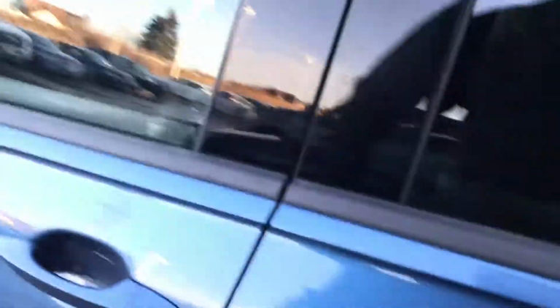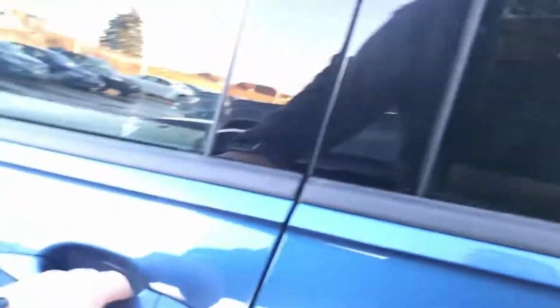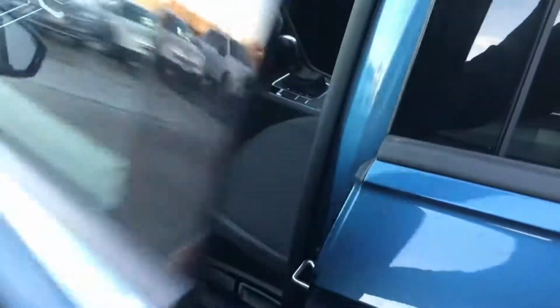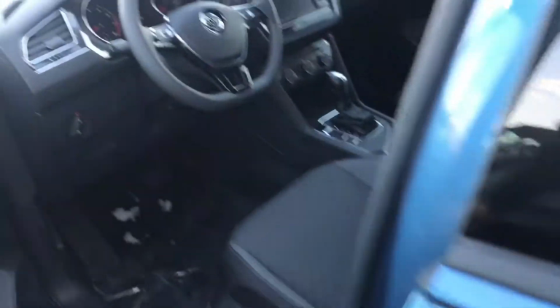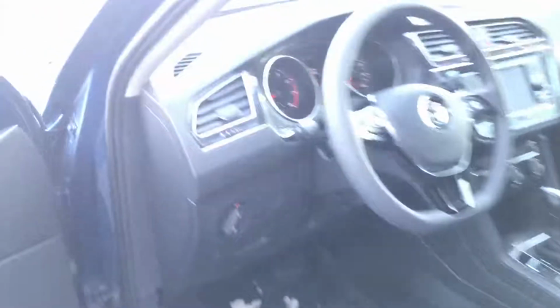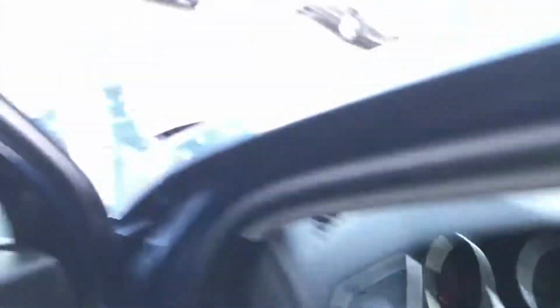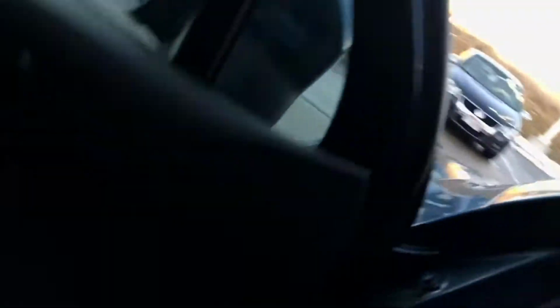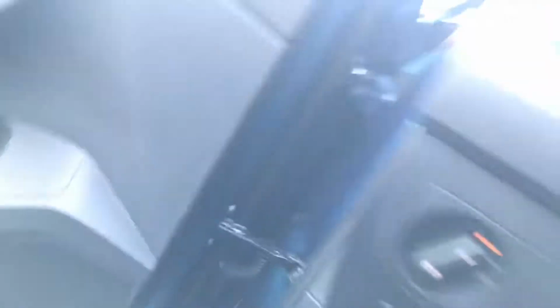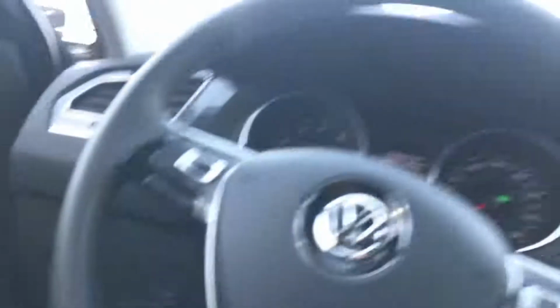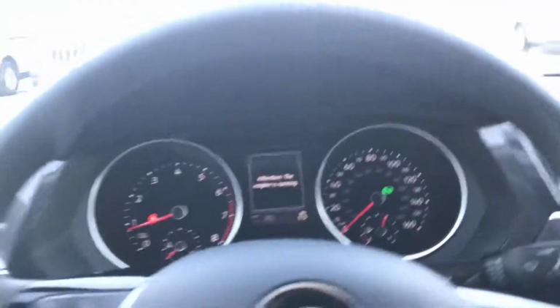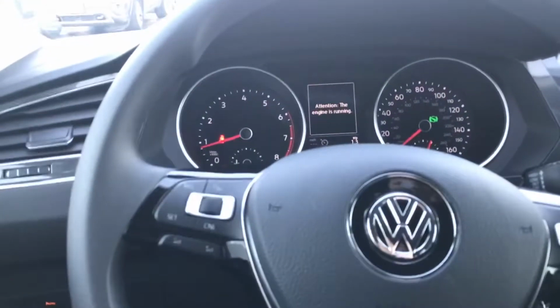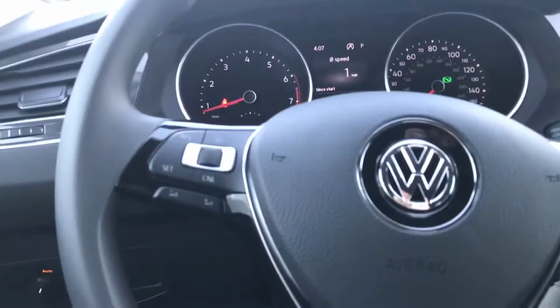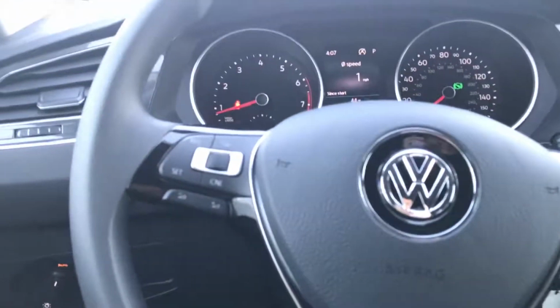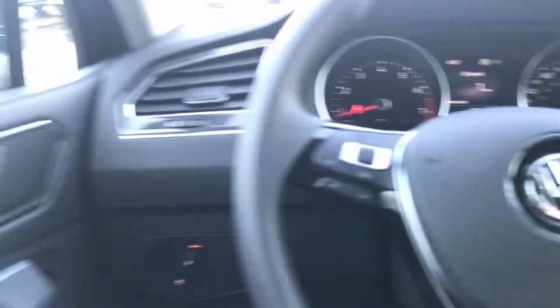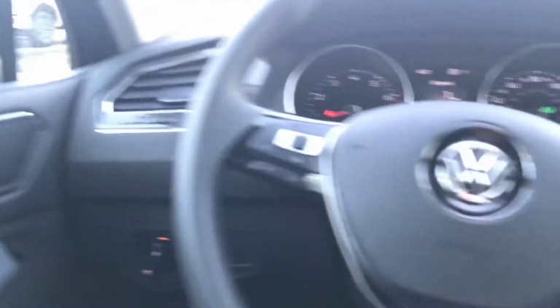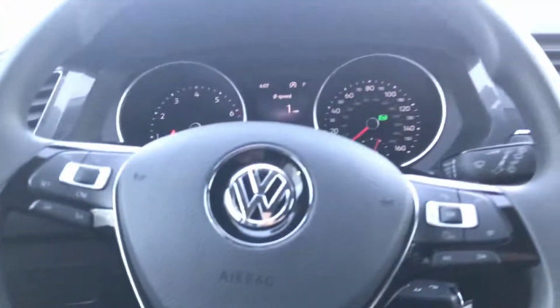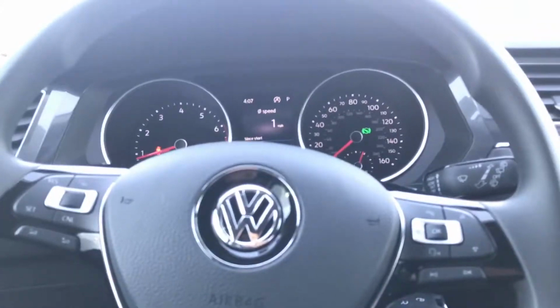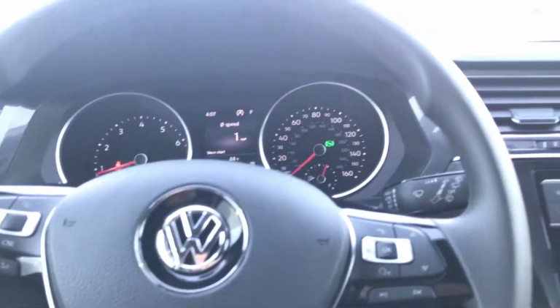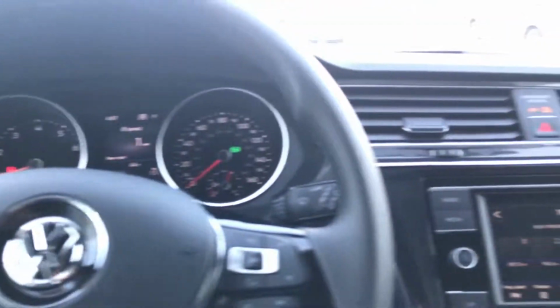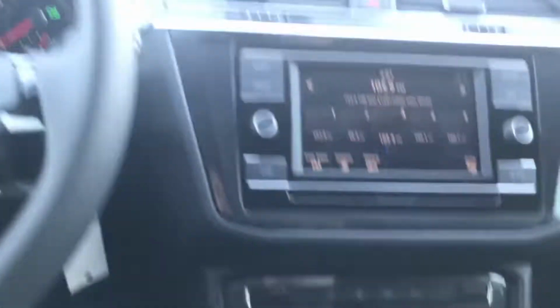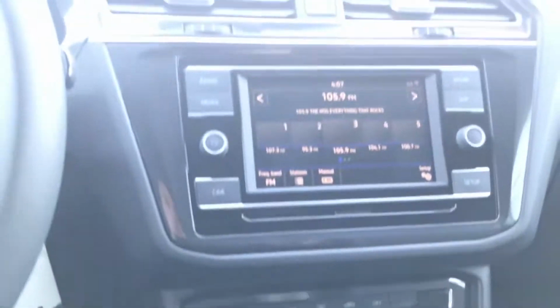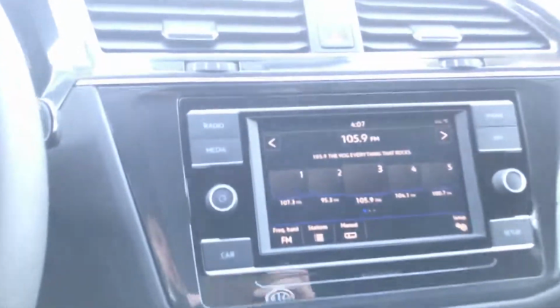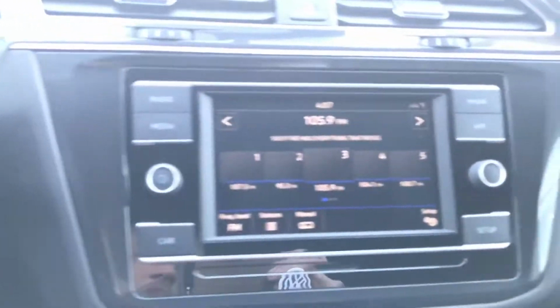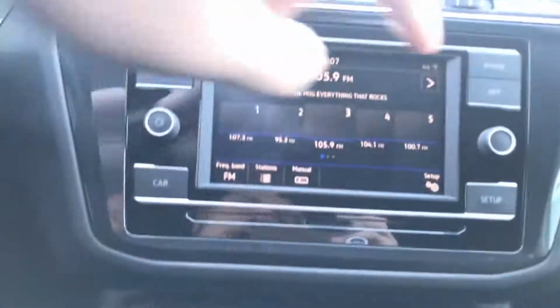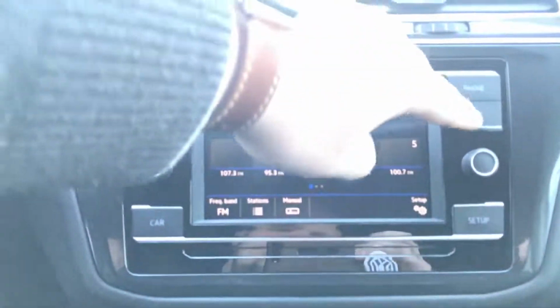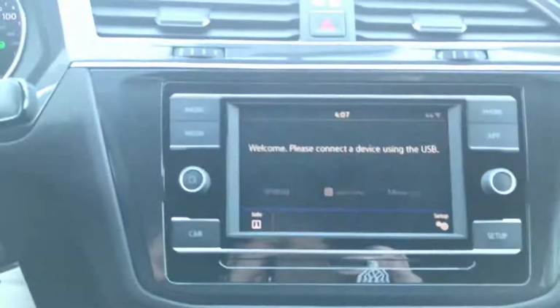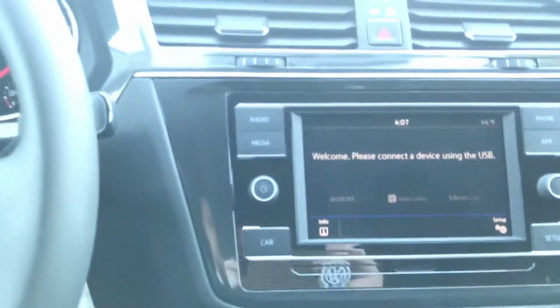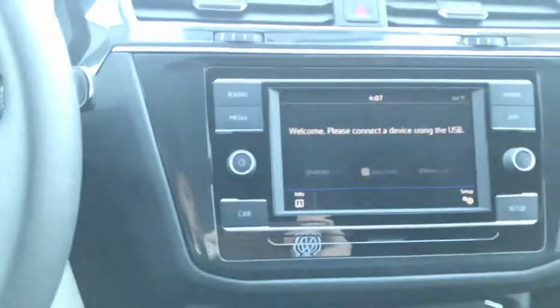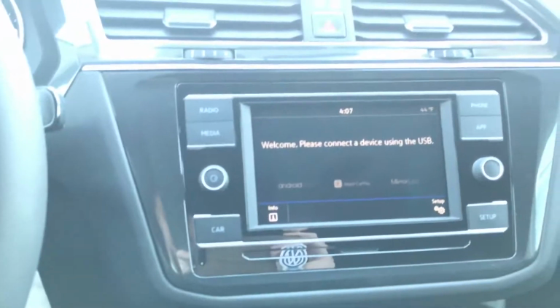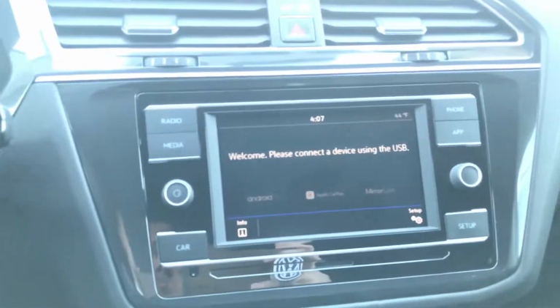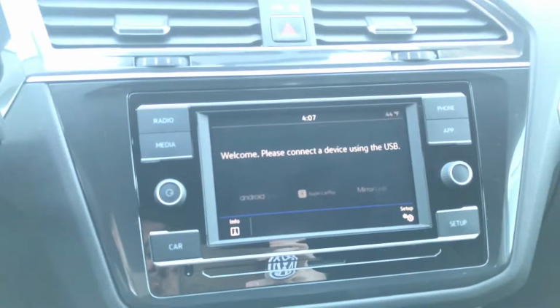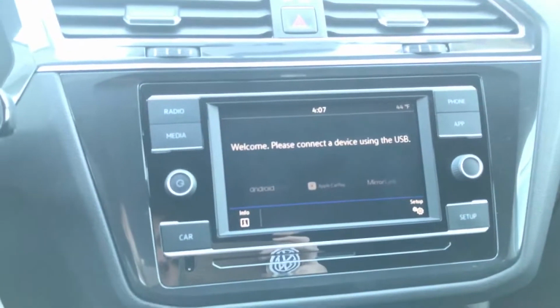Then we'll hop inside here. This one does come with automatic headlights as well as heated mirrors for the winter time. And then your full touch screen radio with backup camera, as well as app connects with Apple CarPlay and Android Auto.